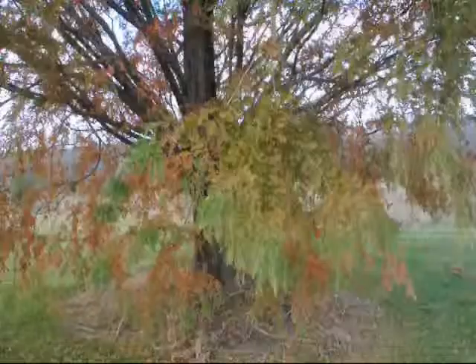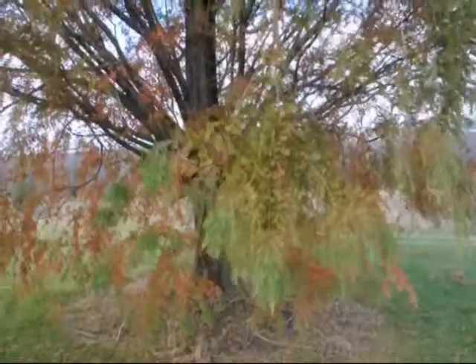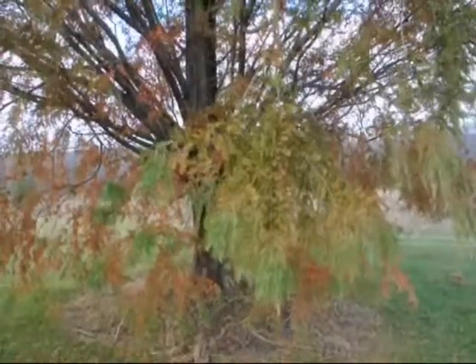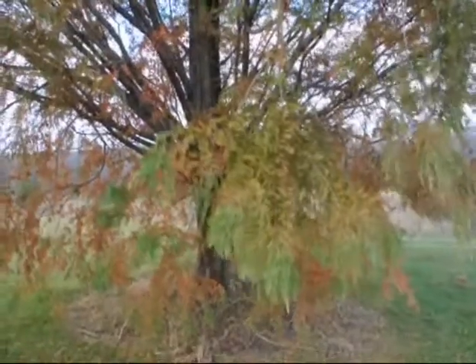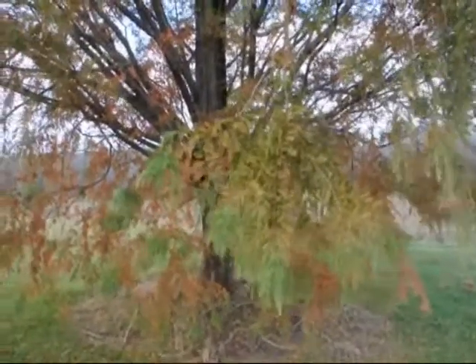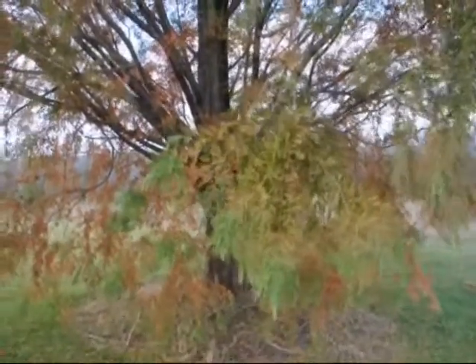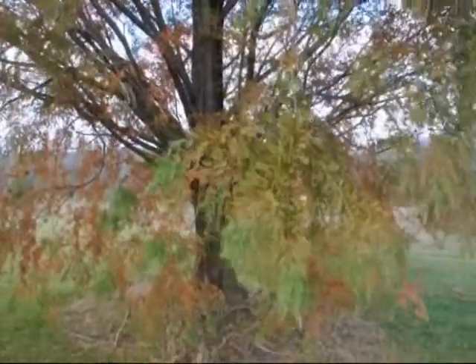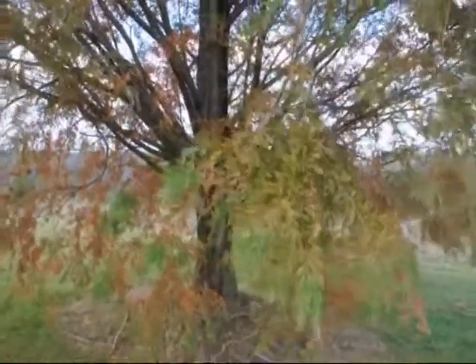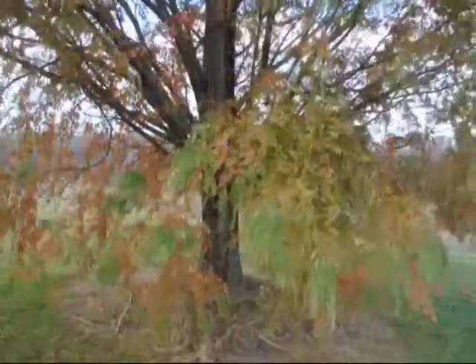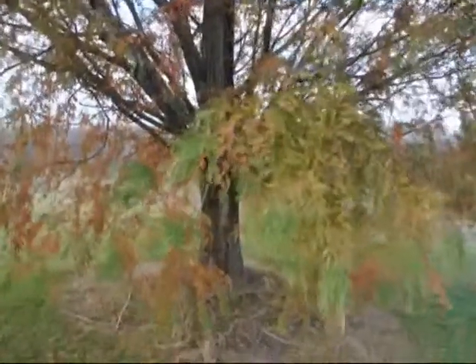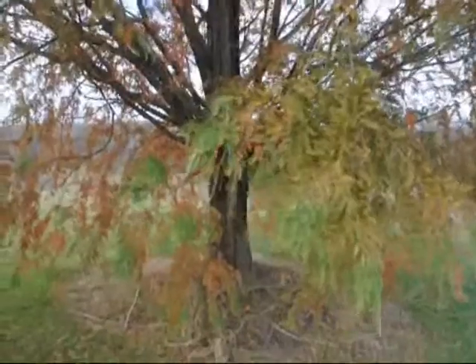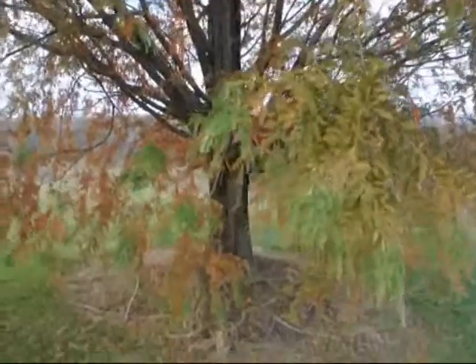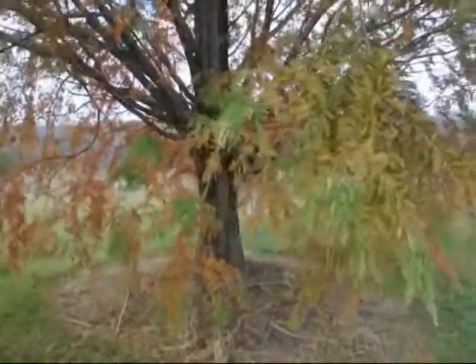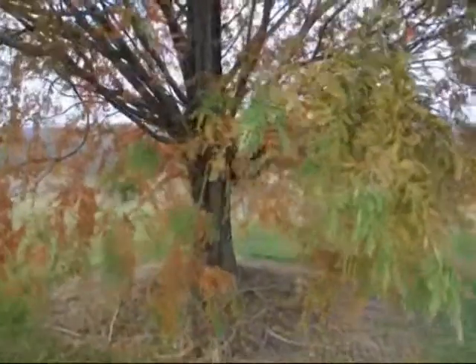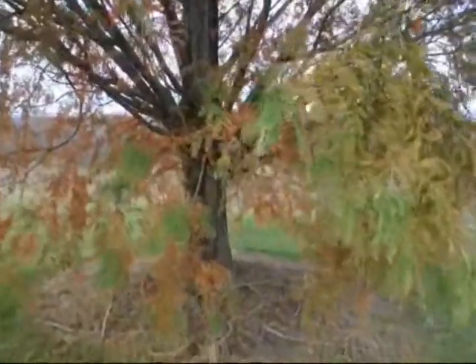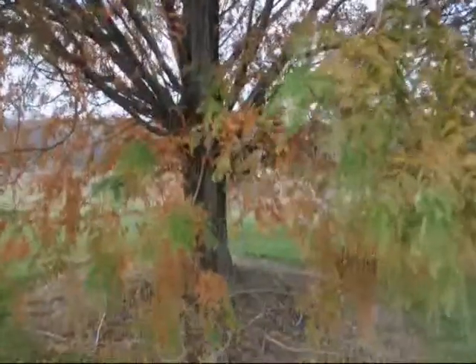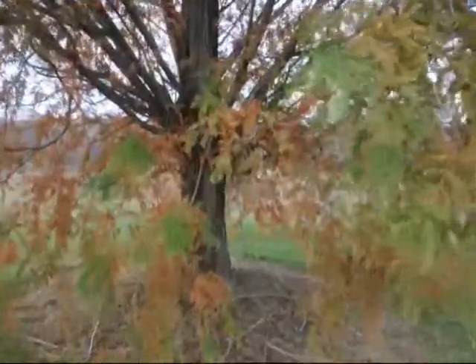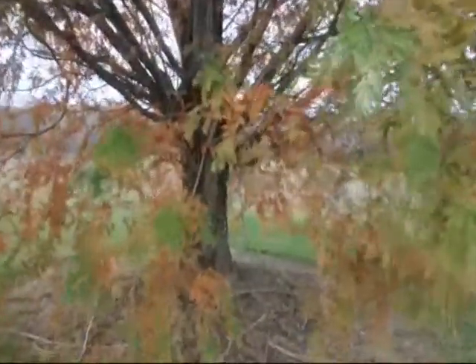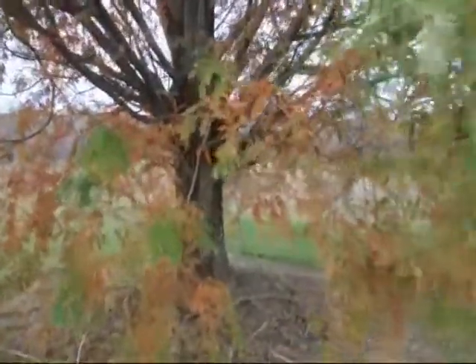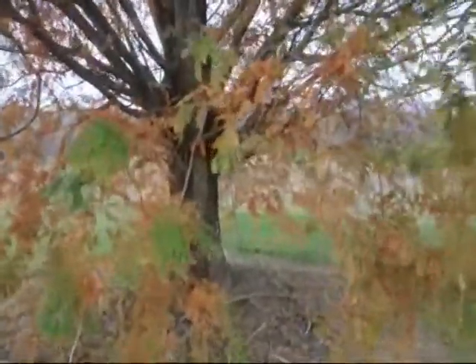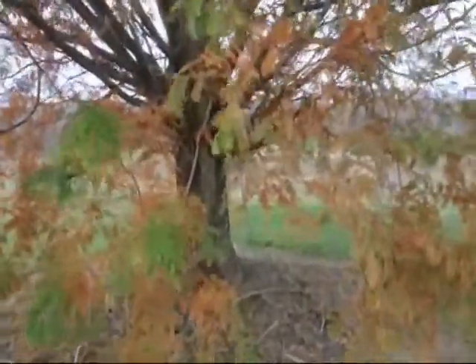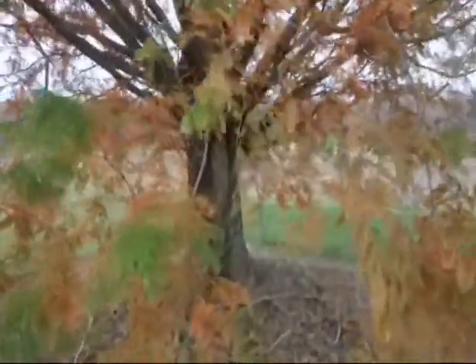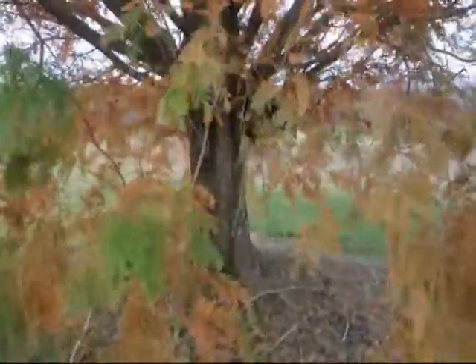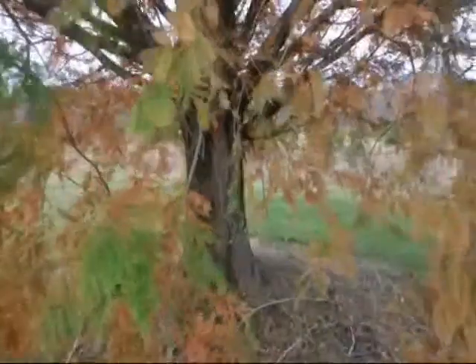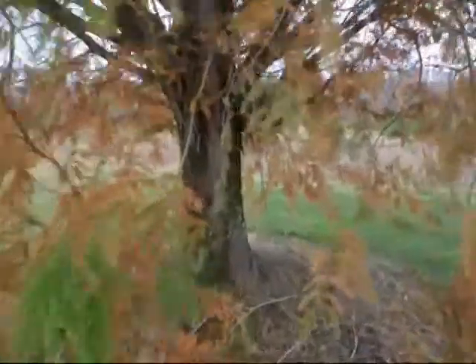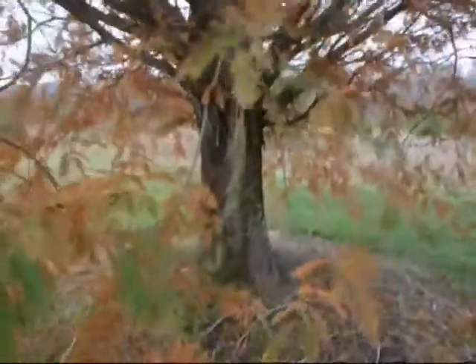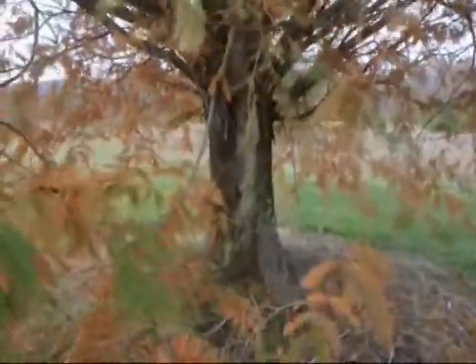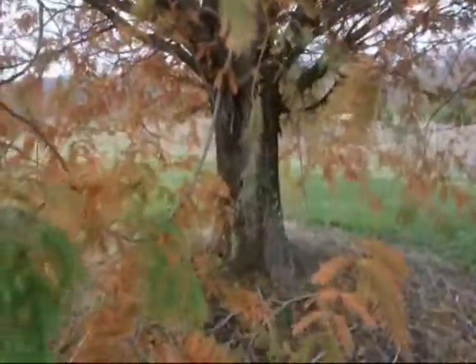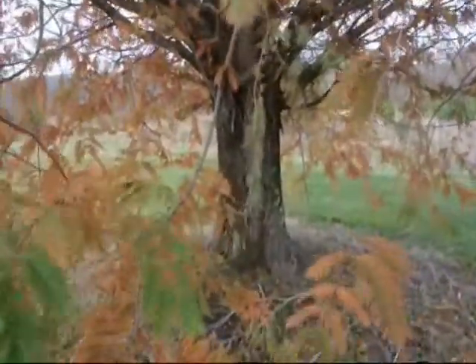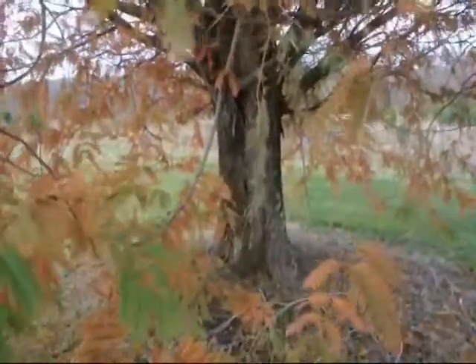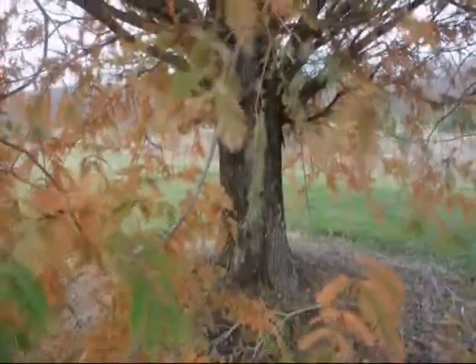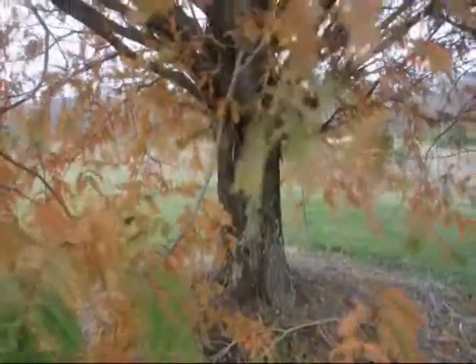This particular dawn redwood is about 25 years old. This is the fall coloration of the dawn redwood. The needles will fall off; however, it will be easy to rake up because they are all very fine needles.